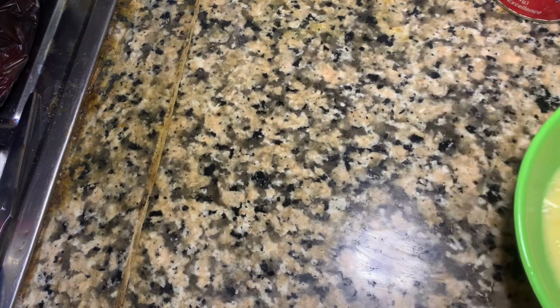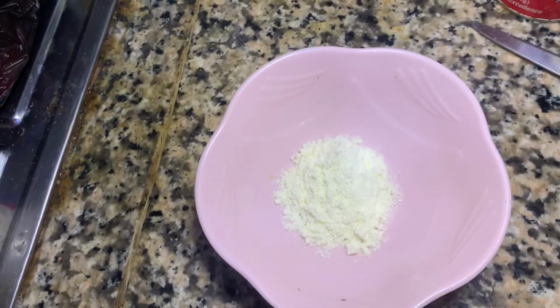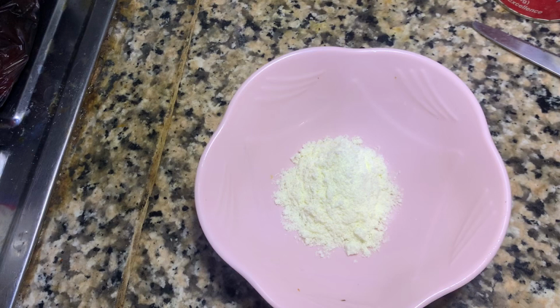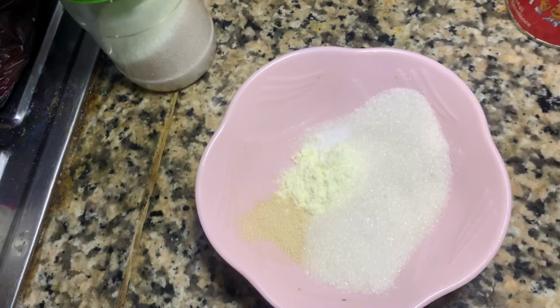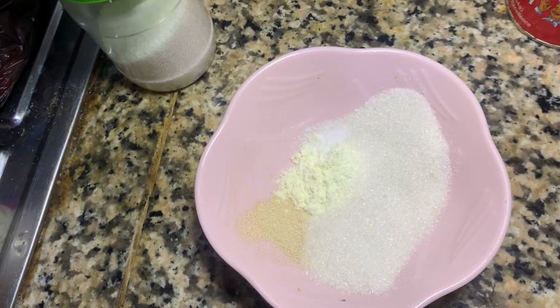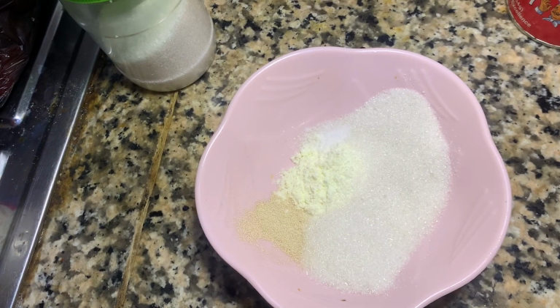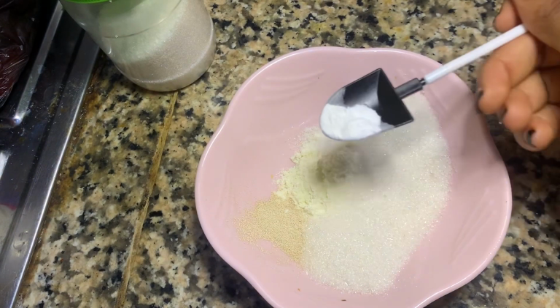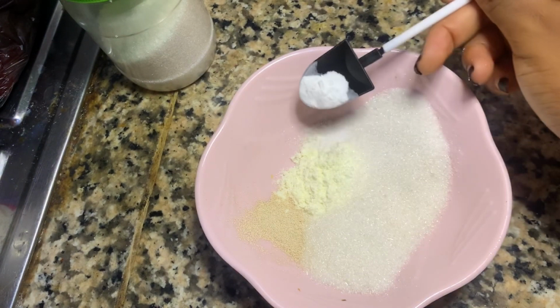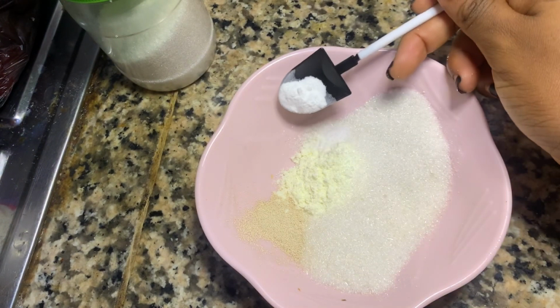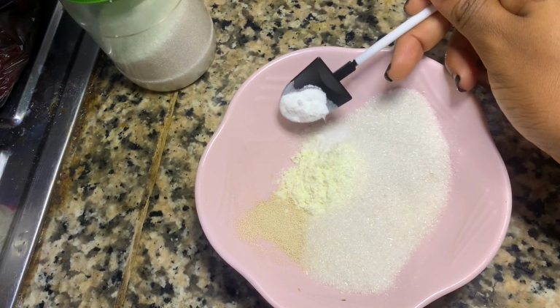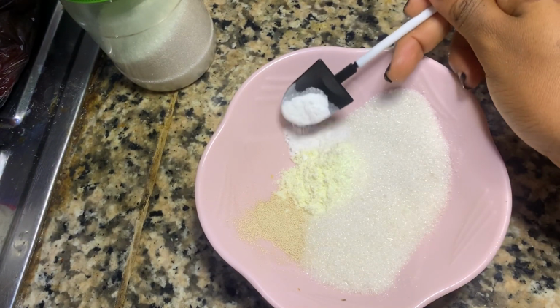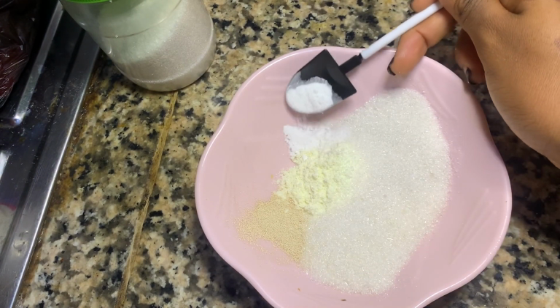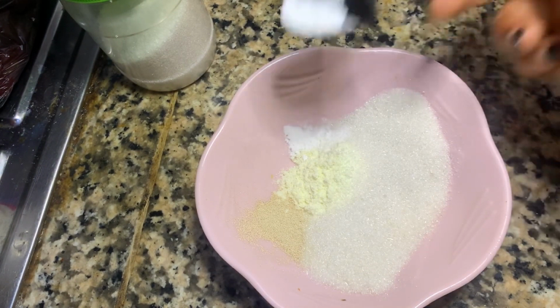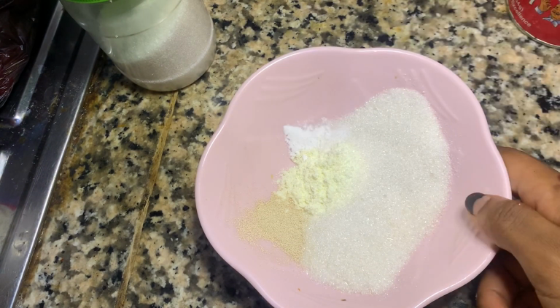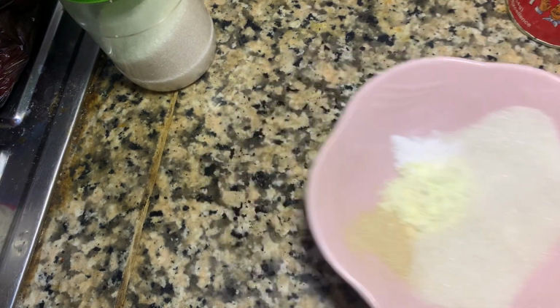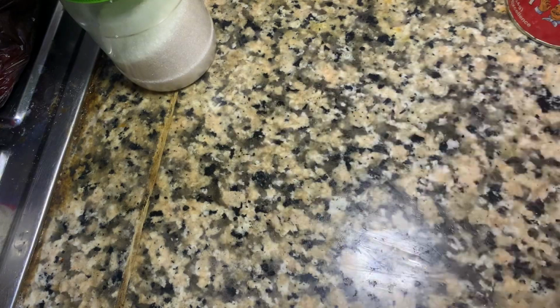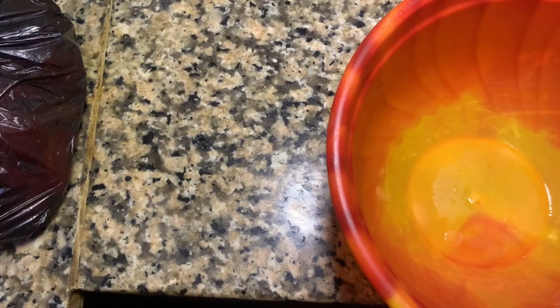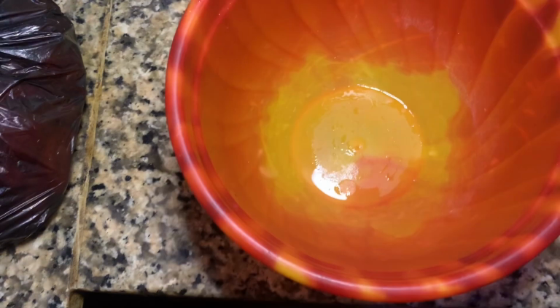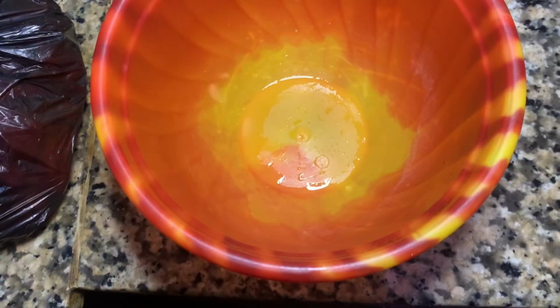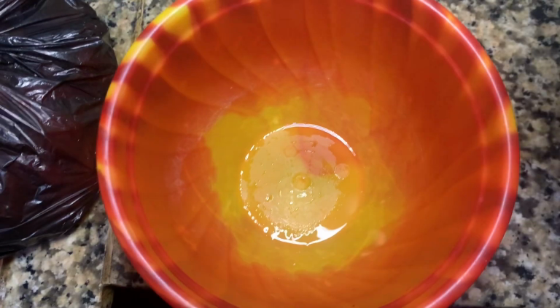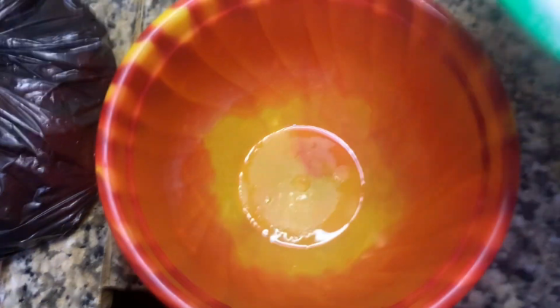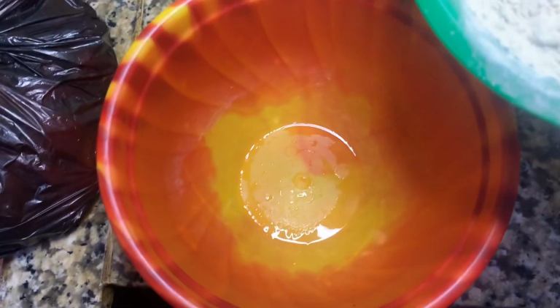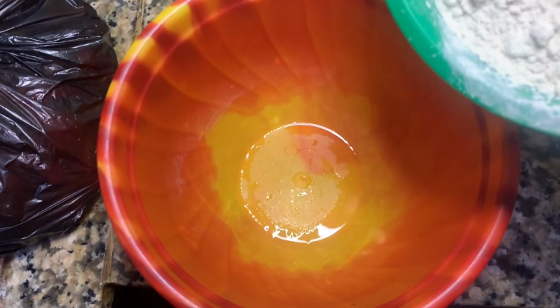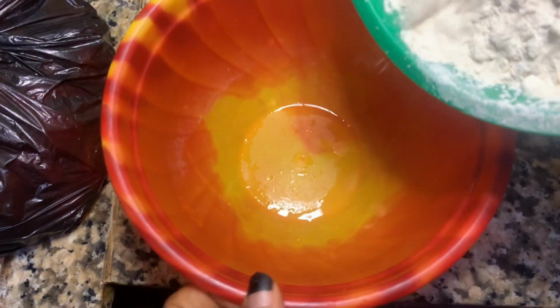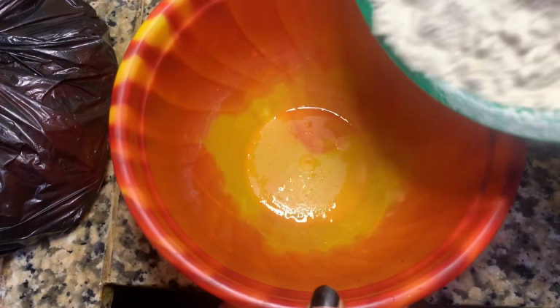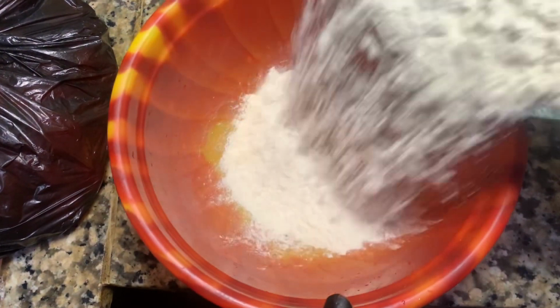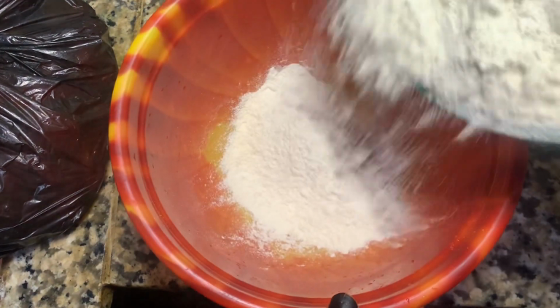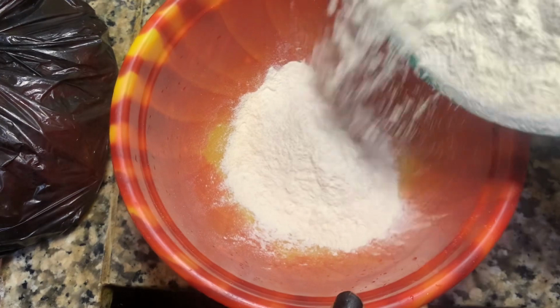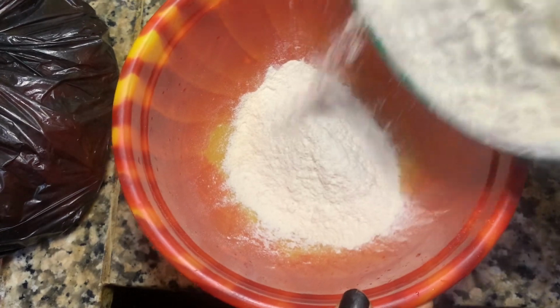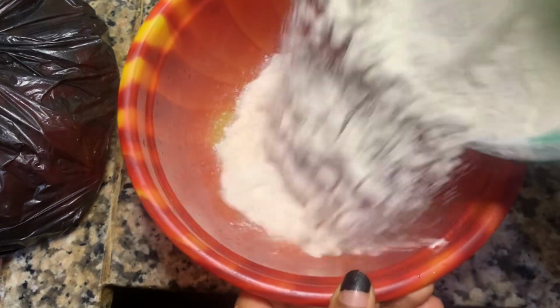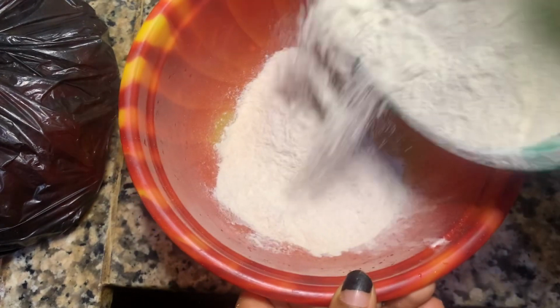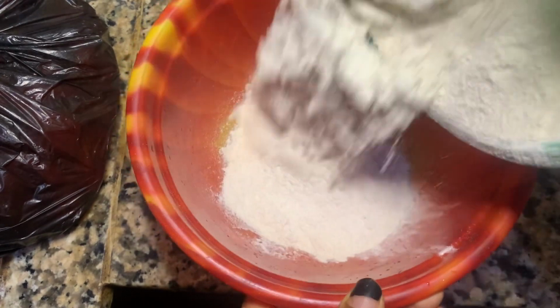Next, in a separate bowl I added my milk, baking powder, yeast, sugar, and salt. Then I got another bowl and added flour and basically mixed all the dry ingredients together.